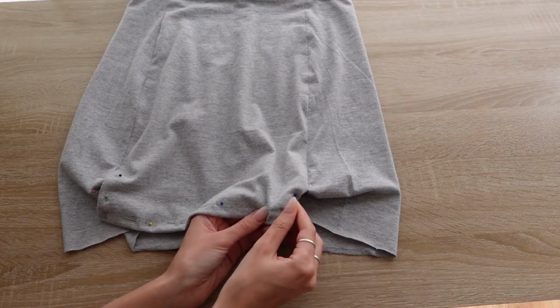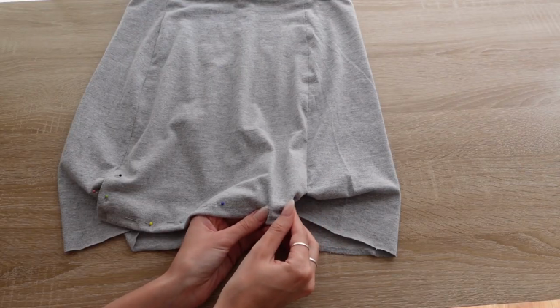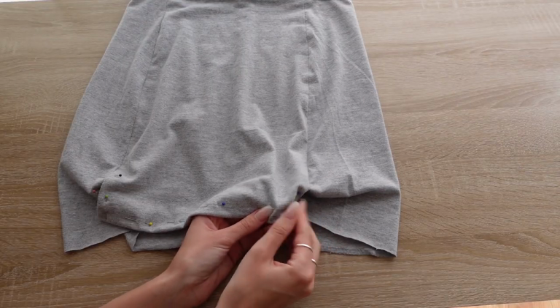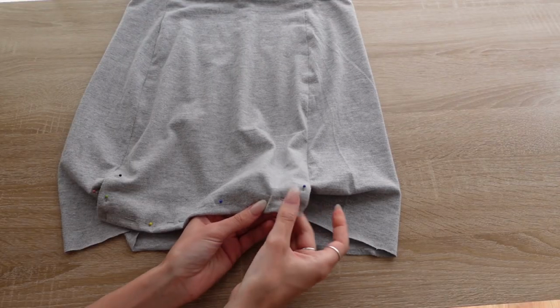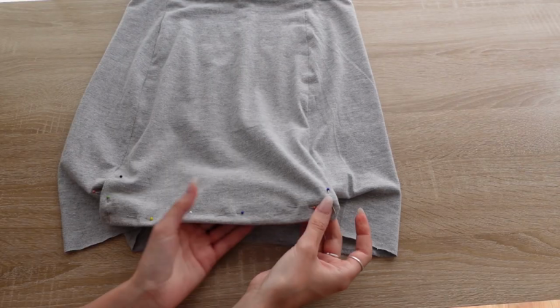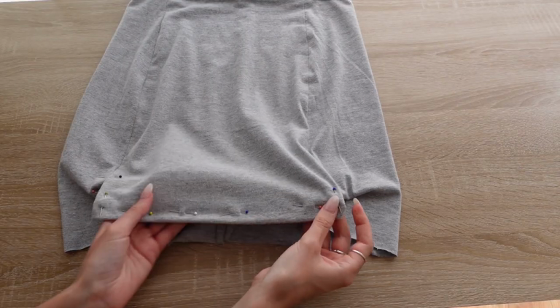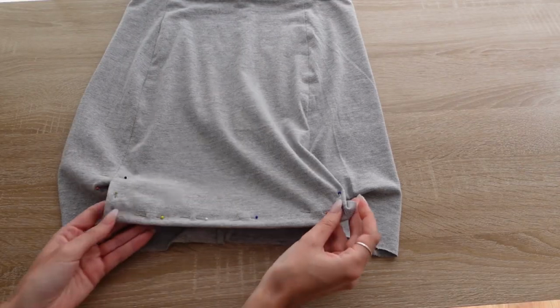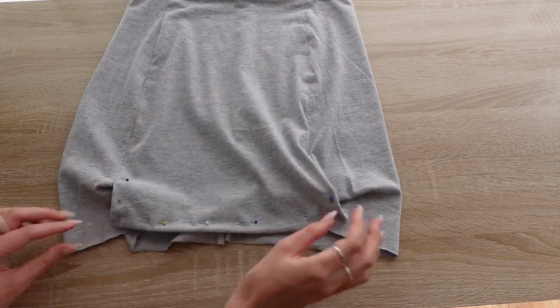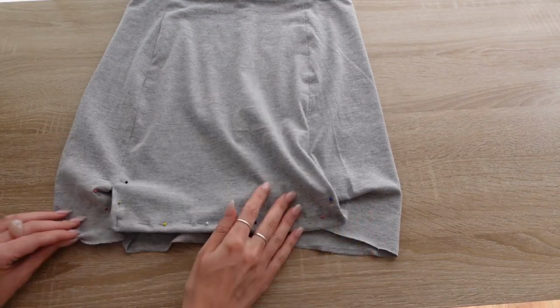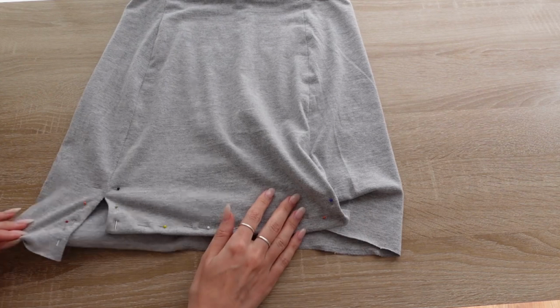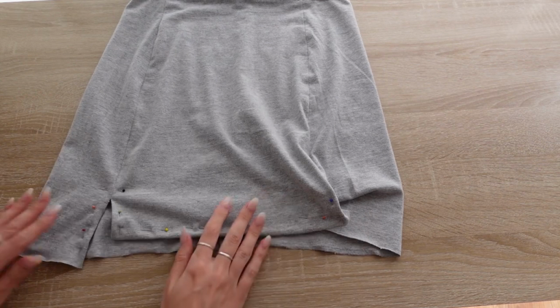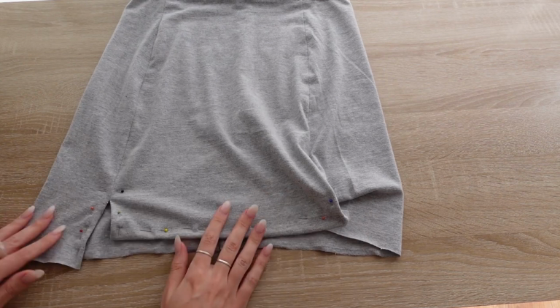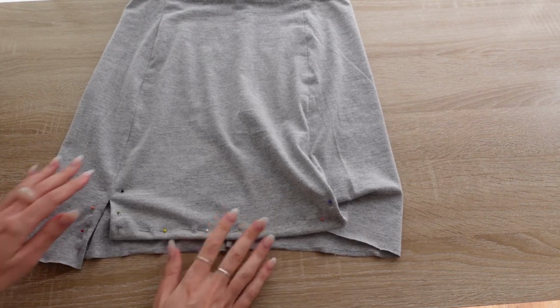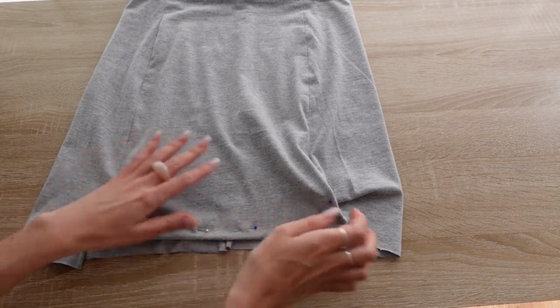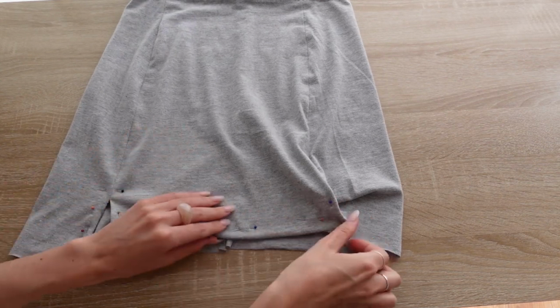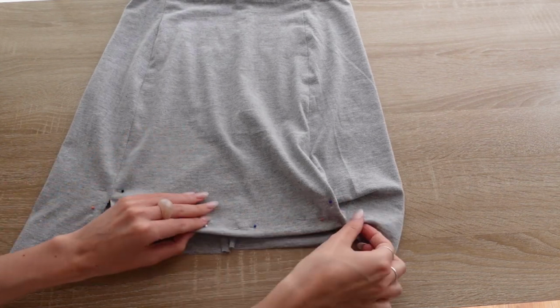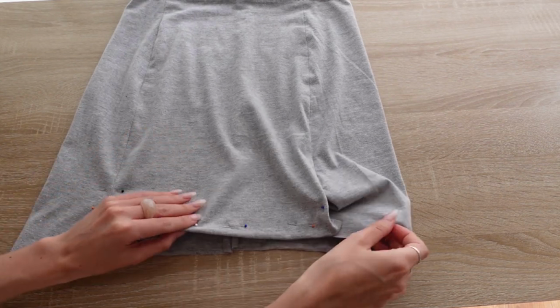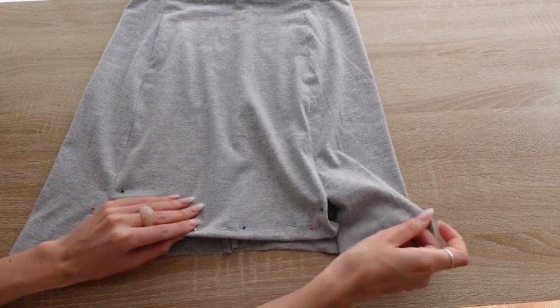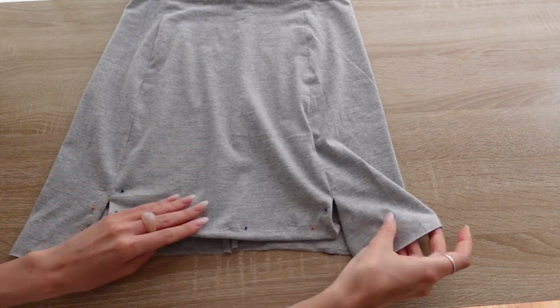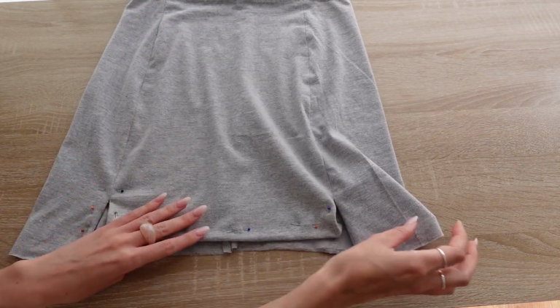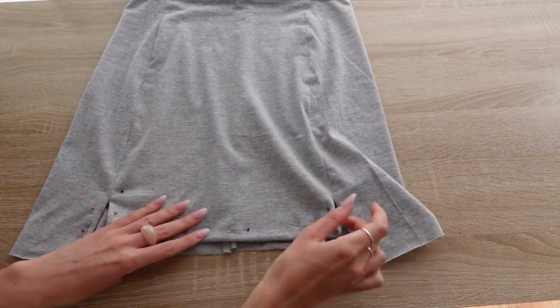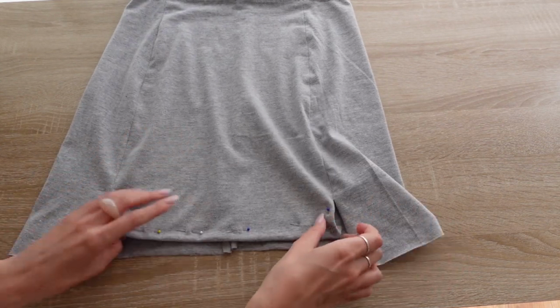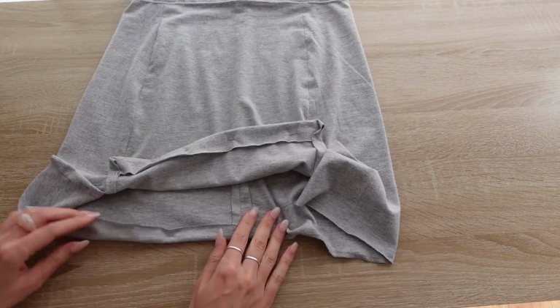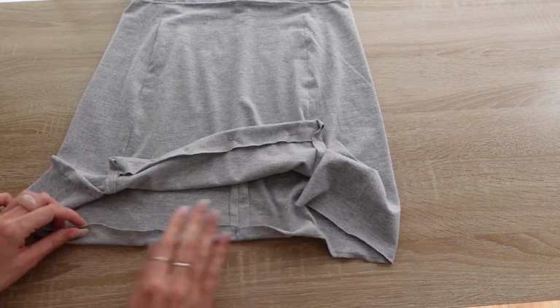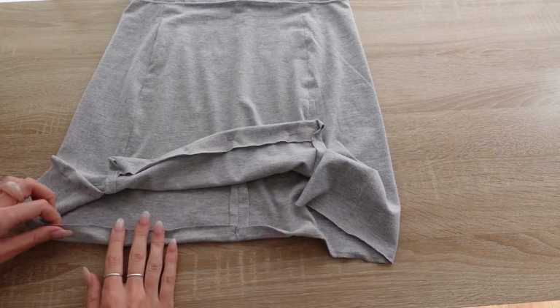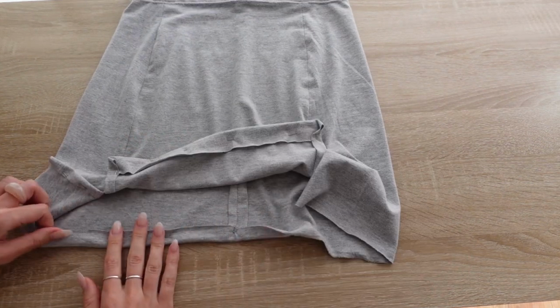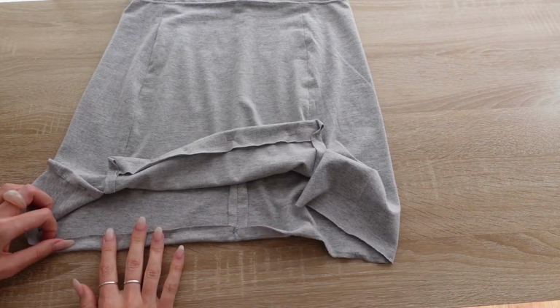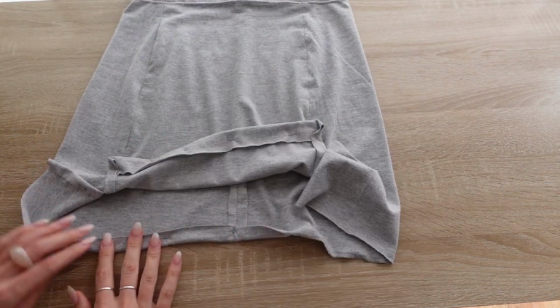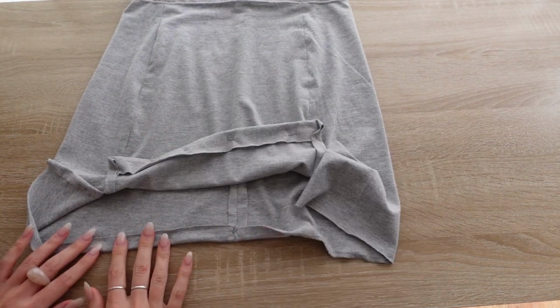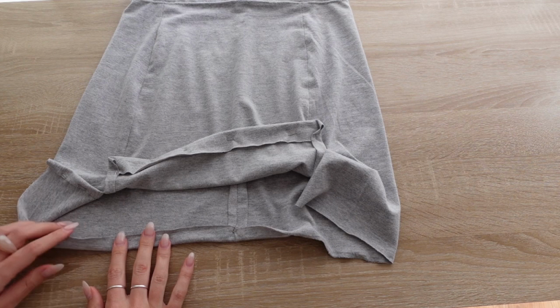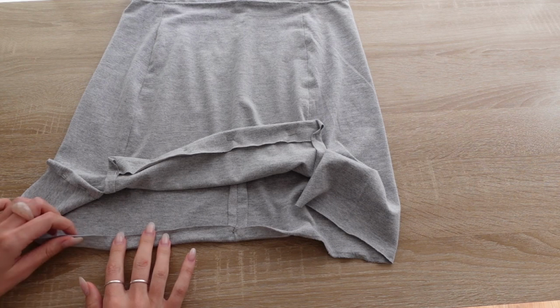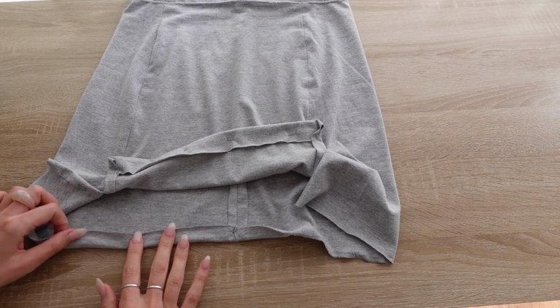When hemming the slits, you need to fold over the excess fabric at the corners and make sure you stitch the seam allowance of that side seam down.